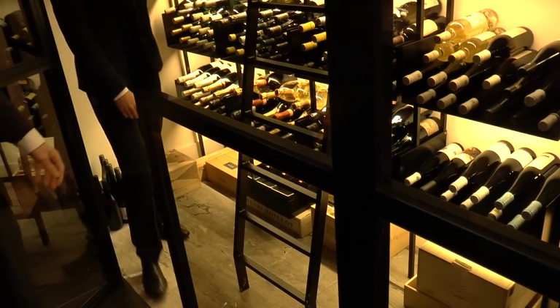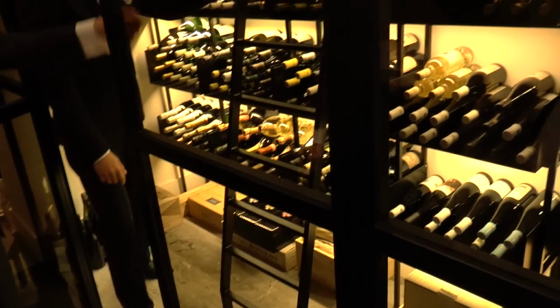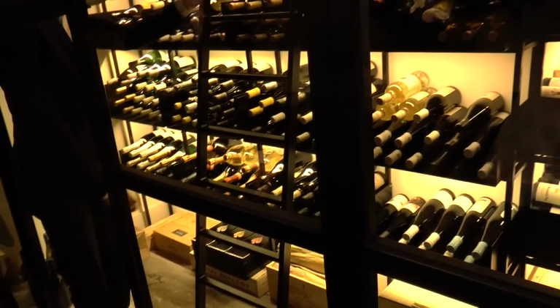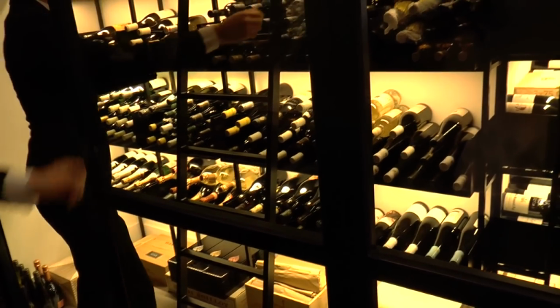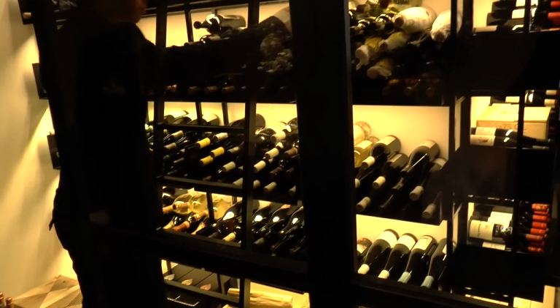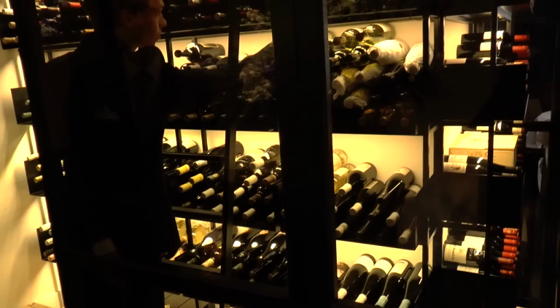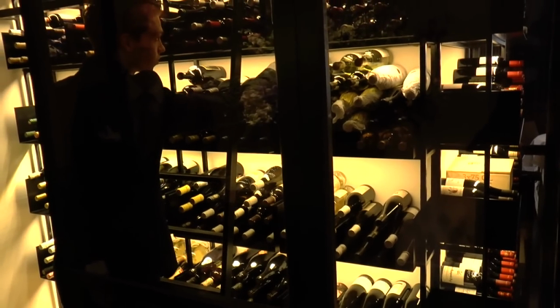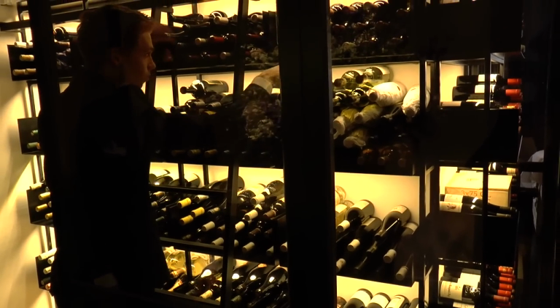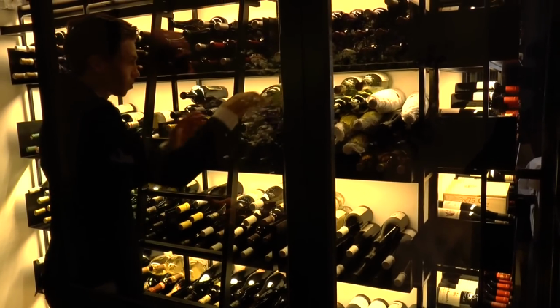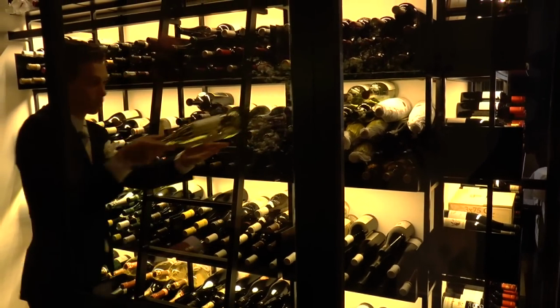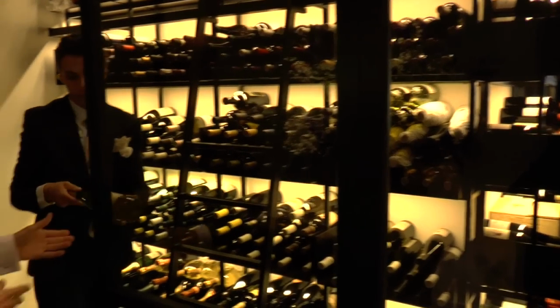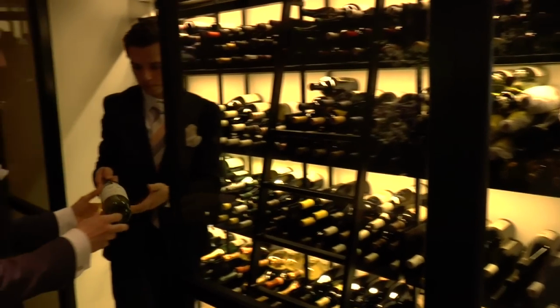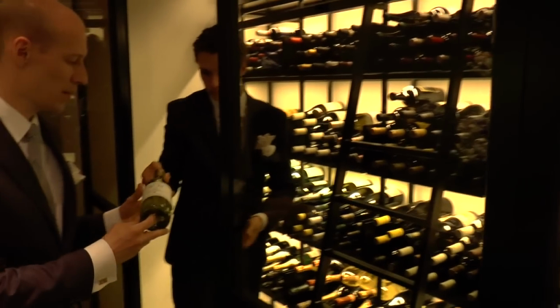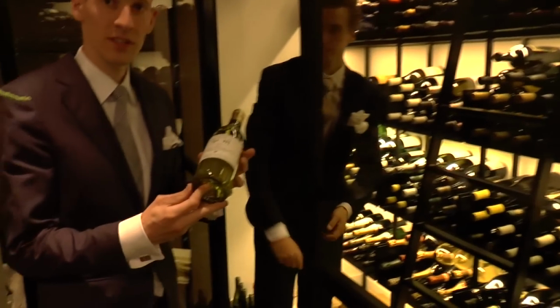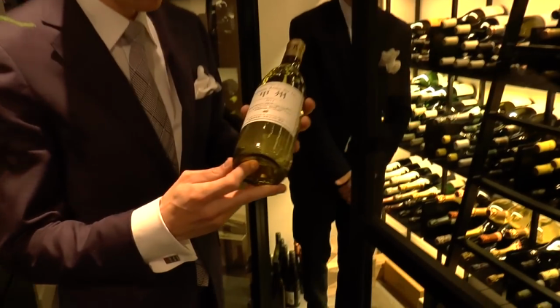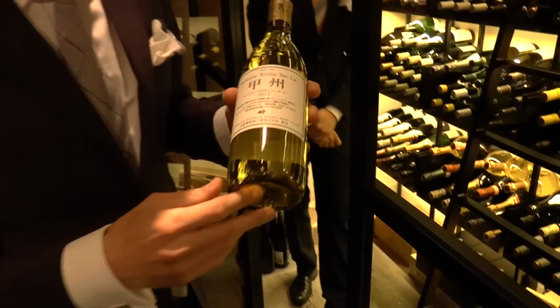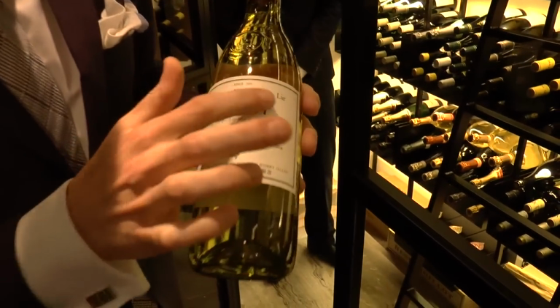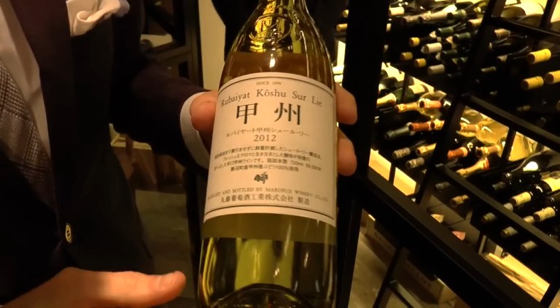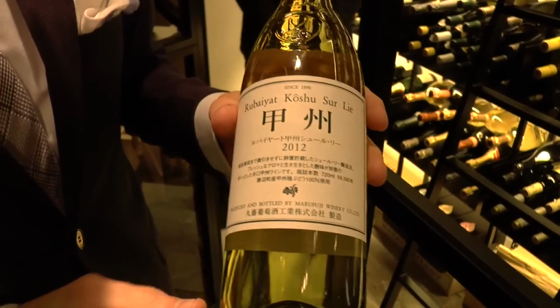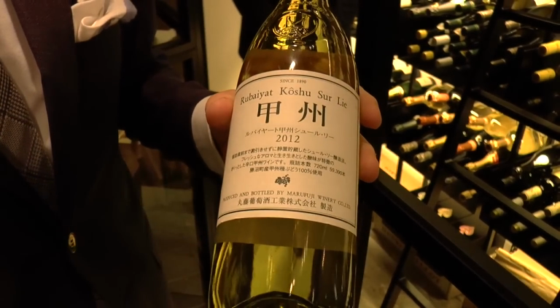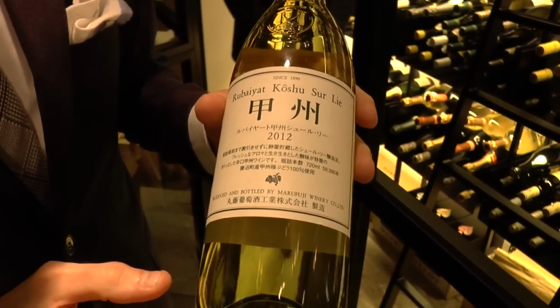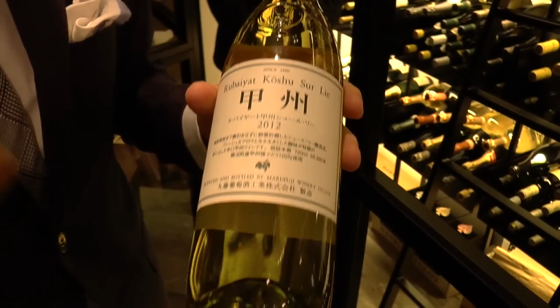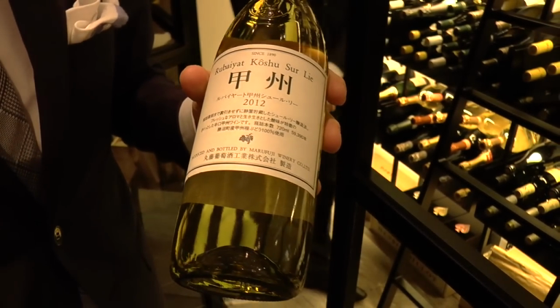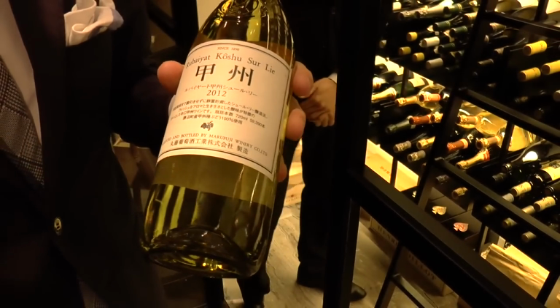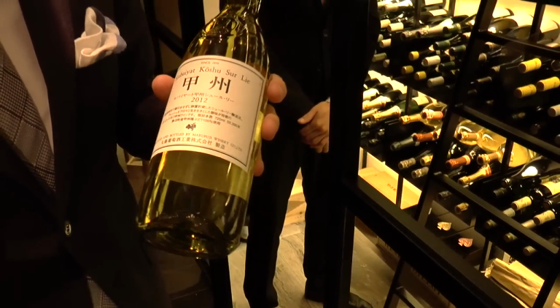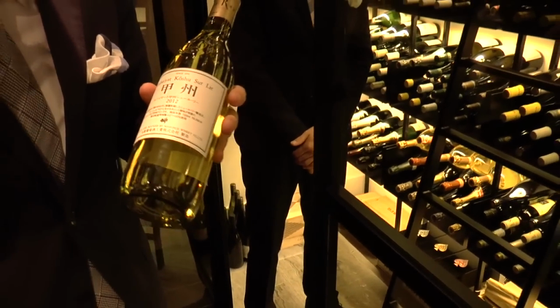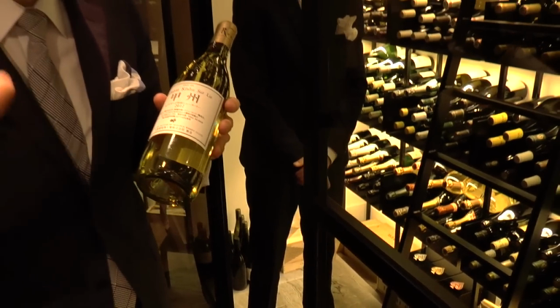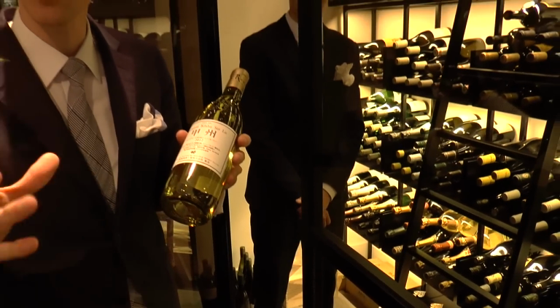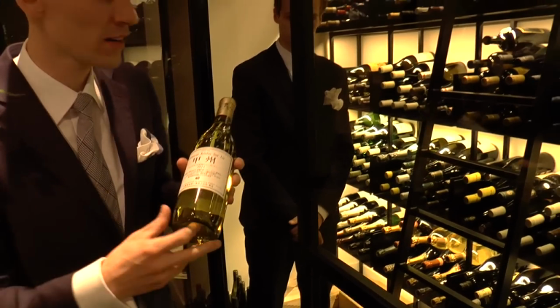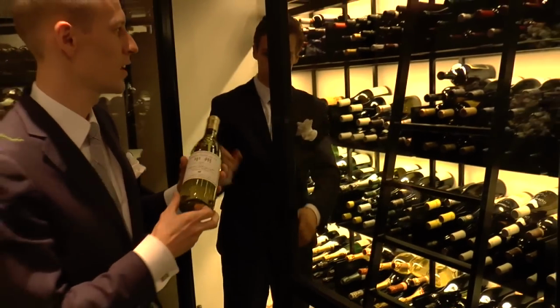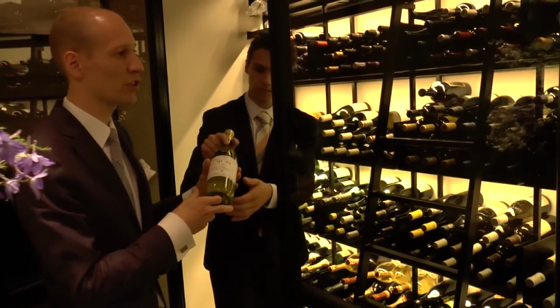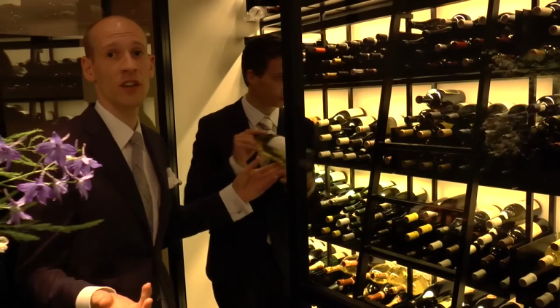We also have some wine from Japan — I'm serving you a Koshu. It's a really mineral style of wine. The Koshu Suri 2012 is really good to start a meal with: the freshness, a lot of minerality, but also a rich style.